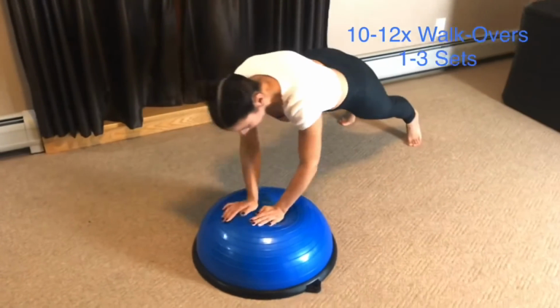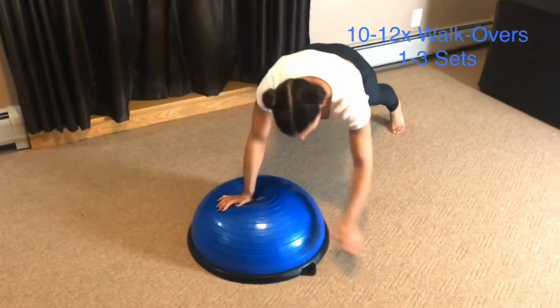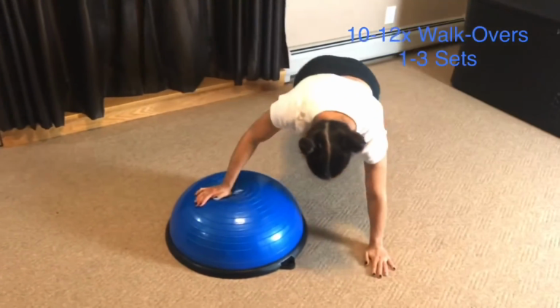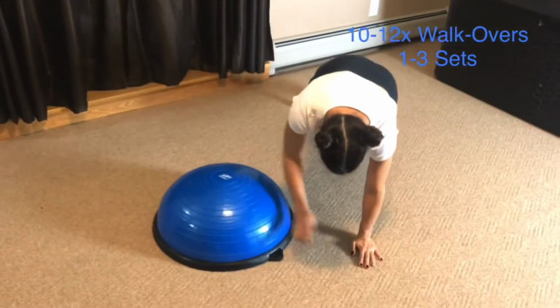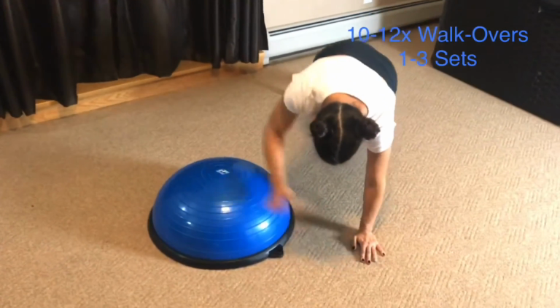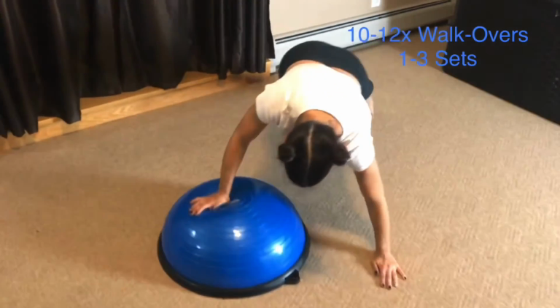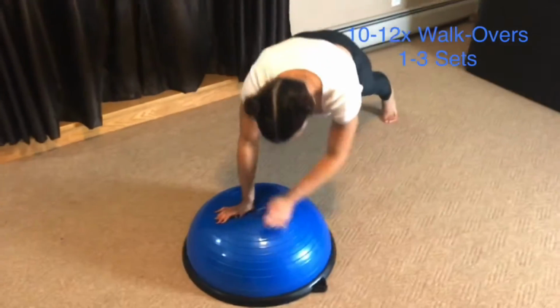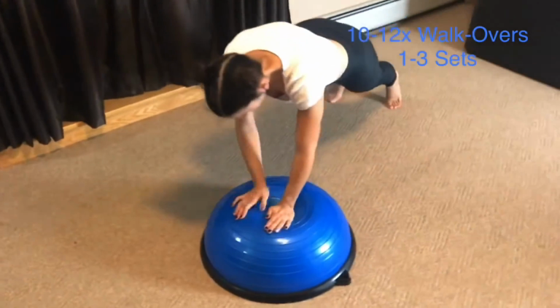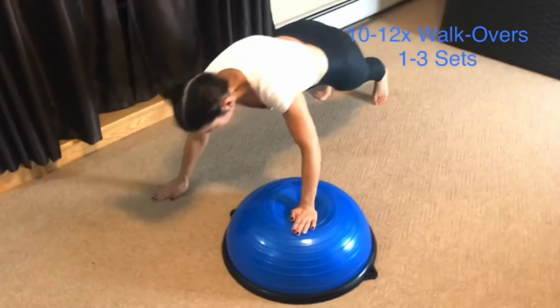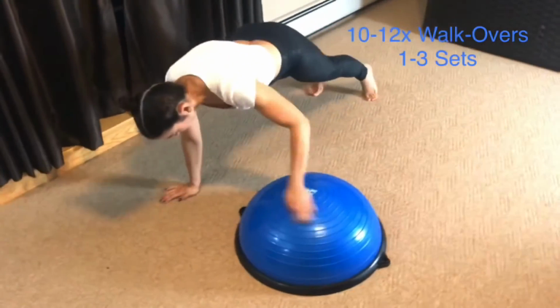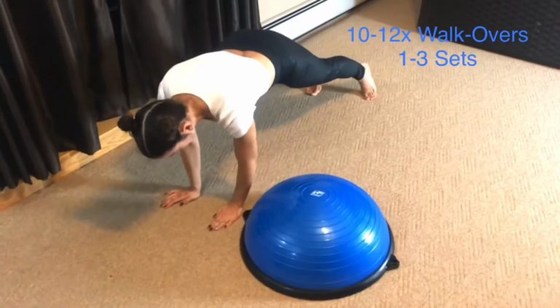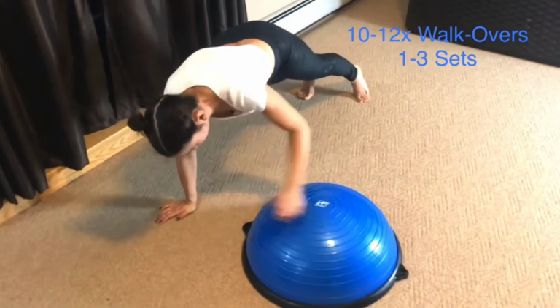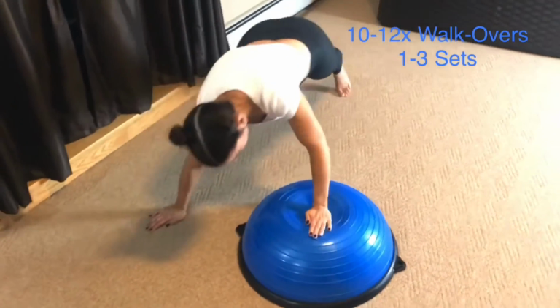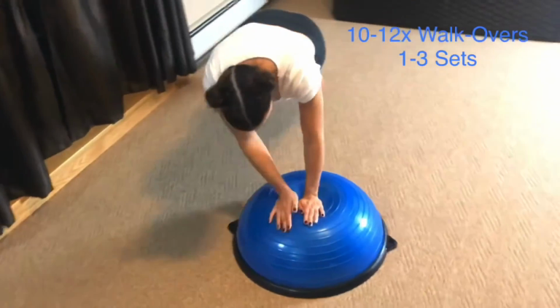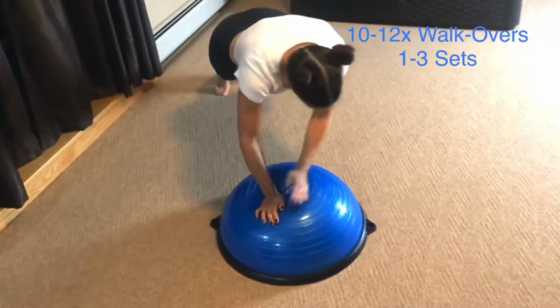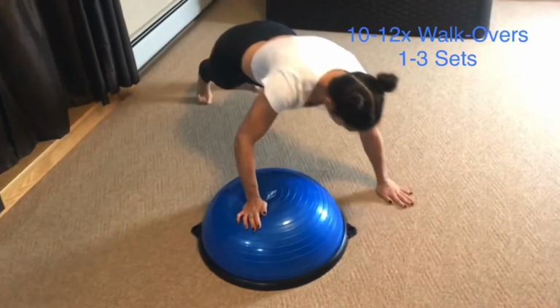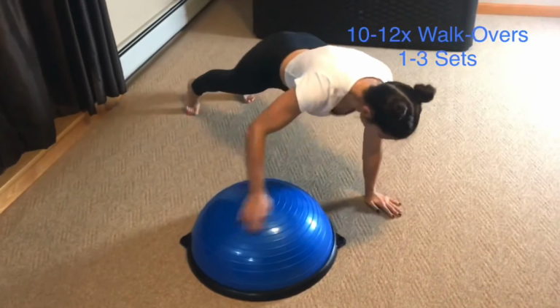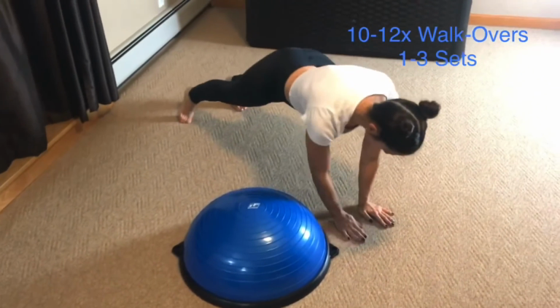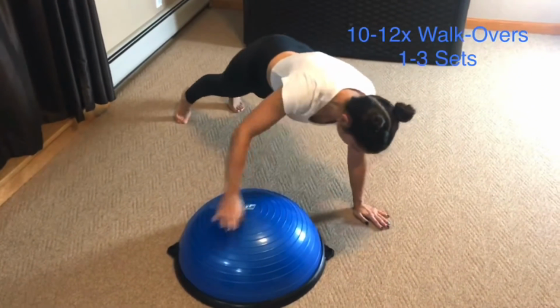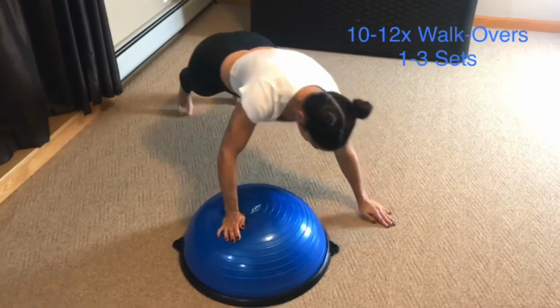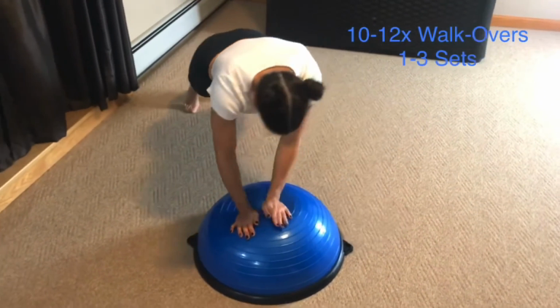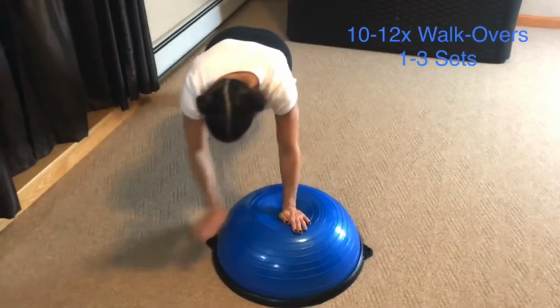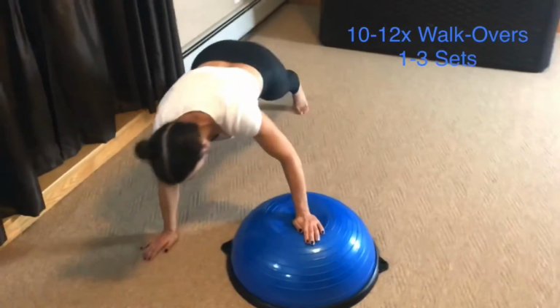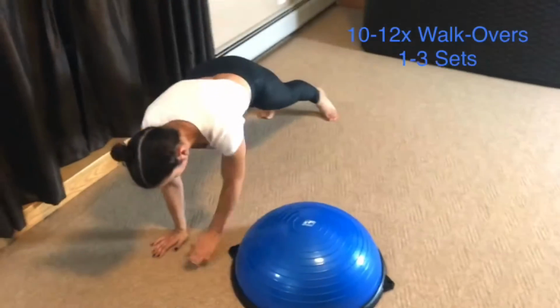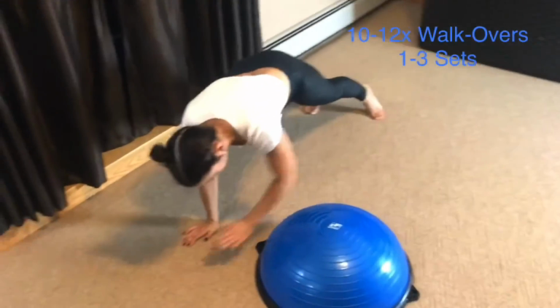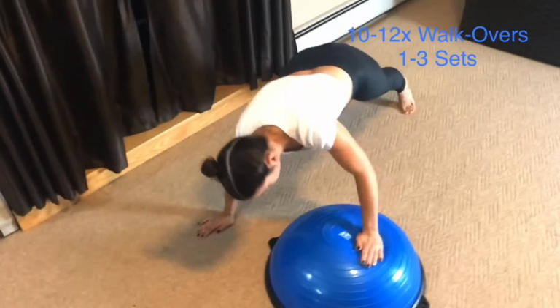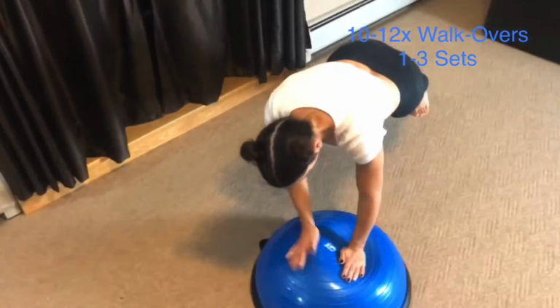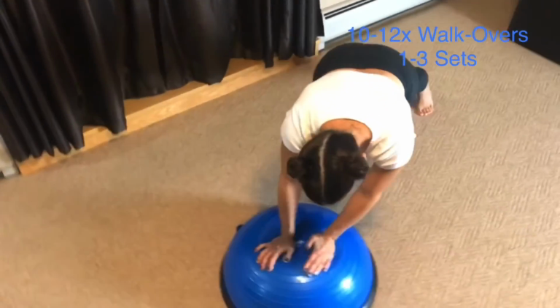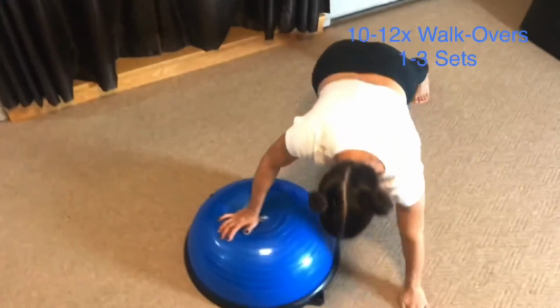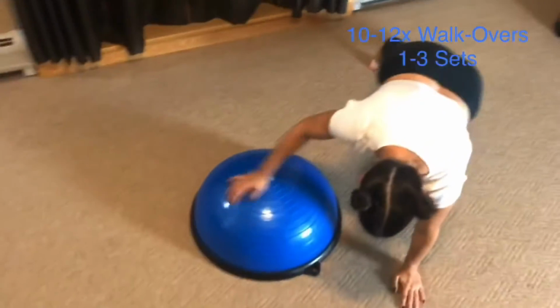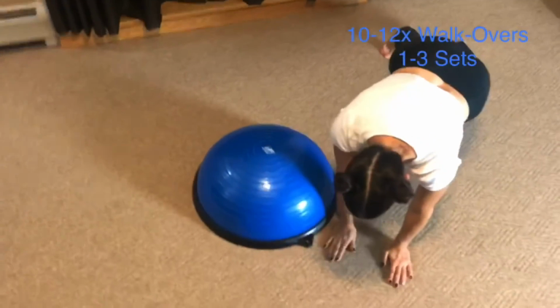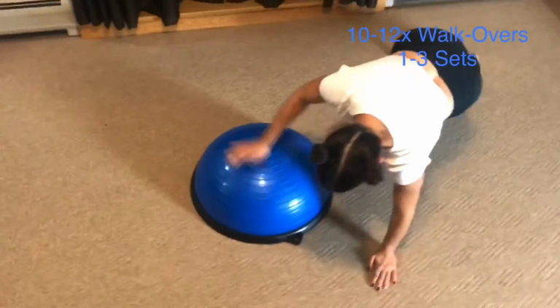Keep your feet still and only move your arms, and keep your shoulders underneath your hands. To modify, work on moving up and down only one side of the ball.